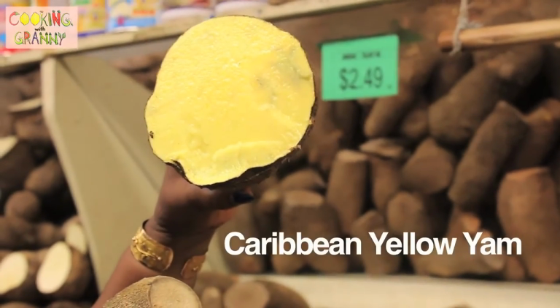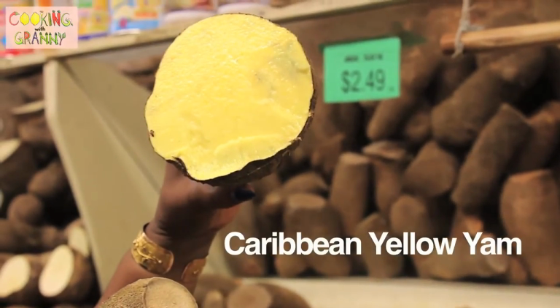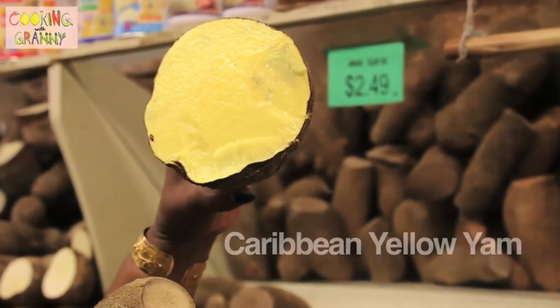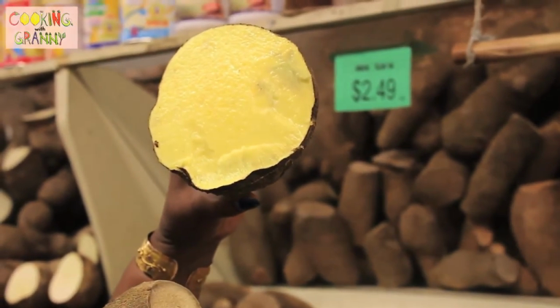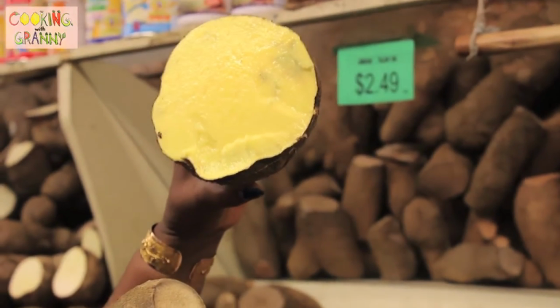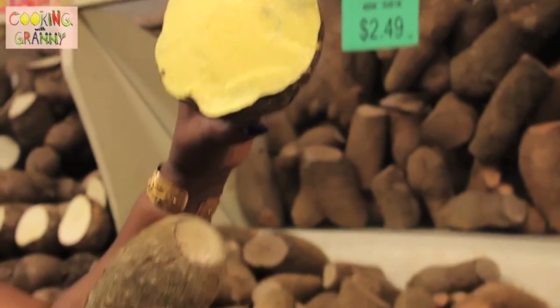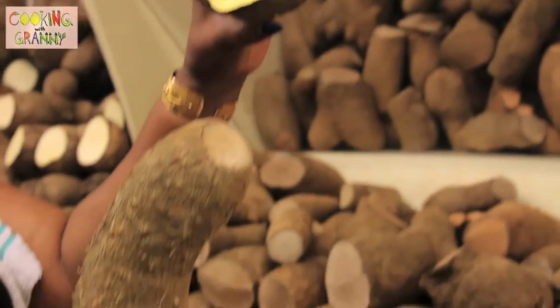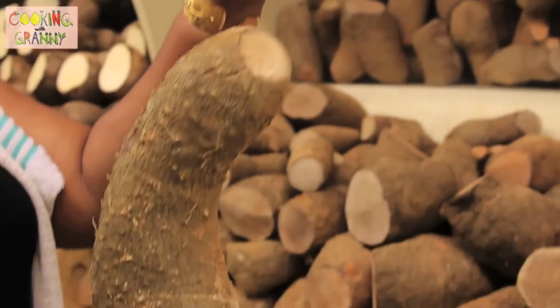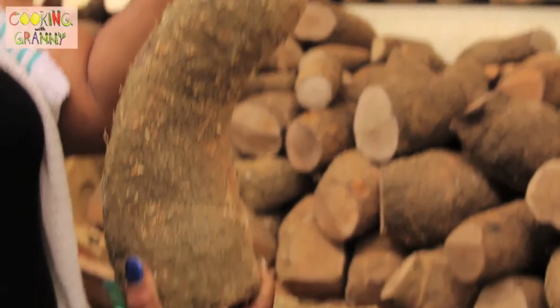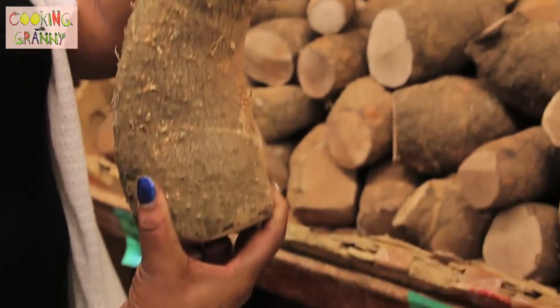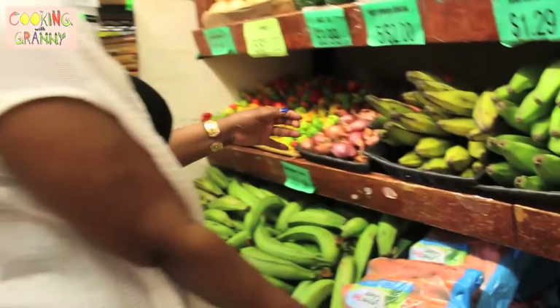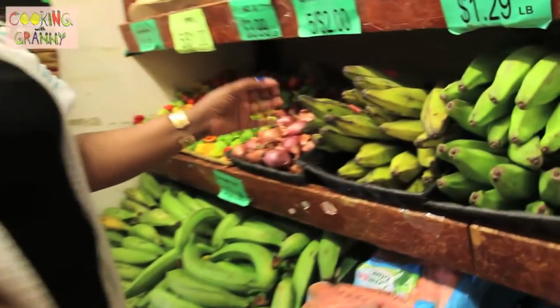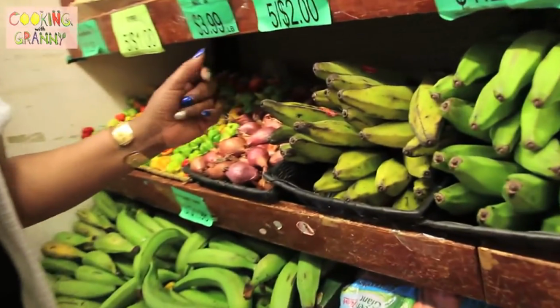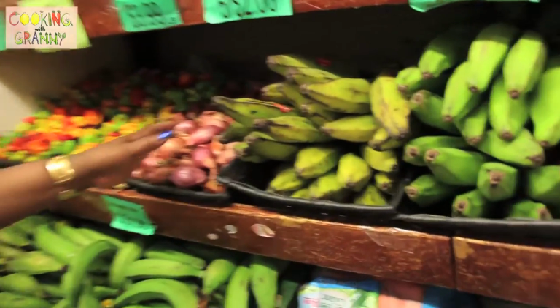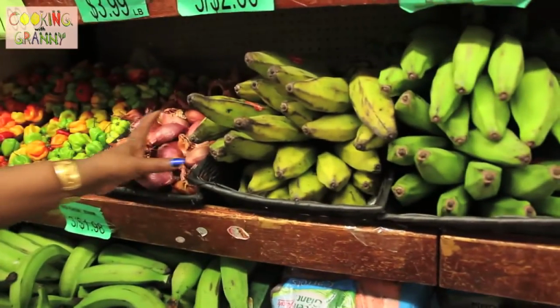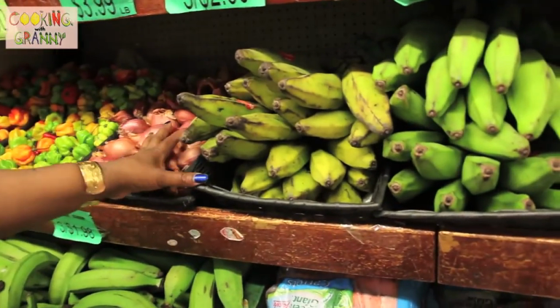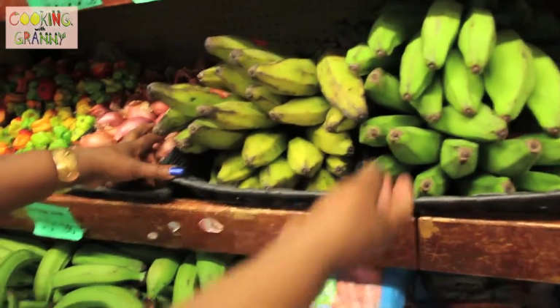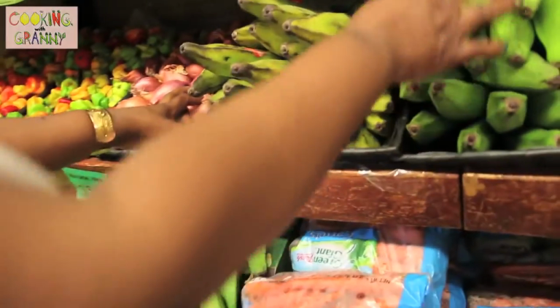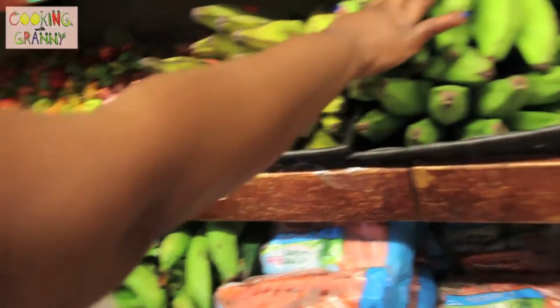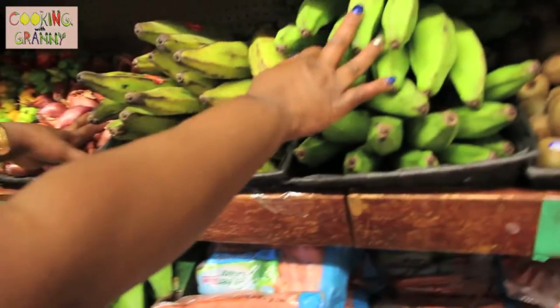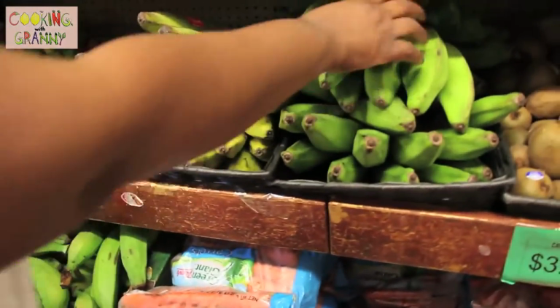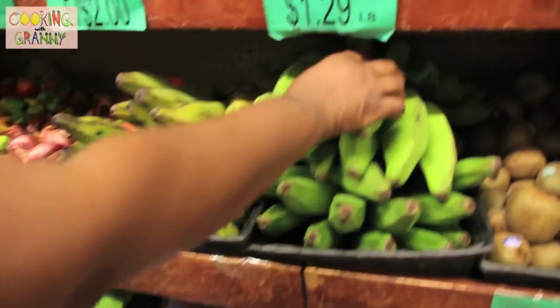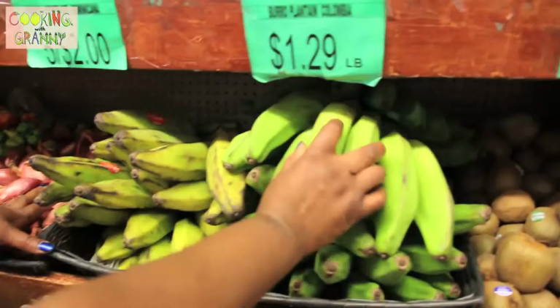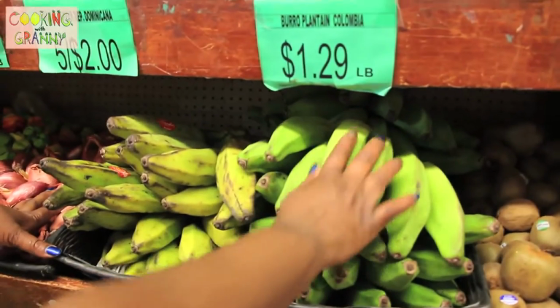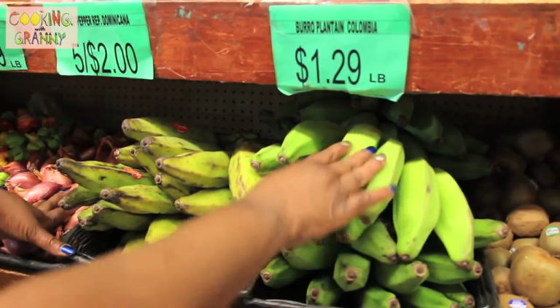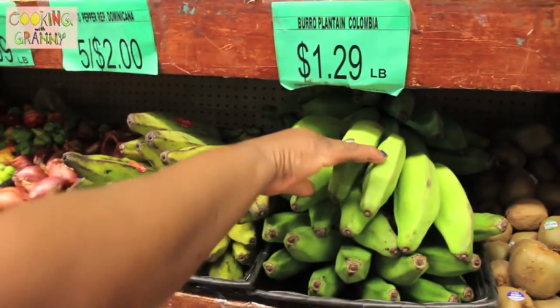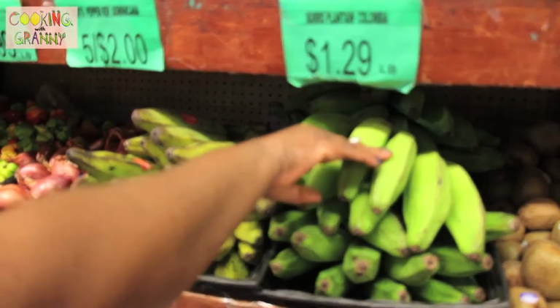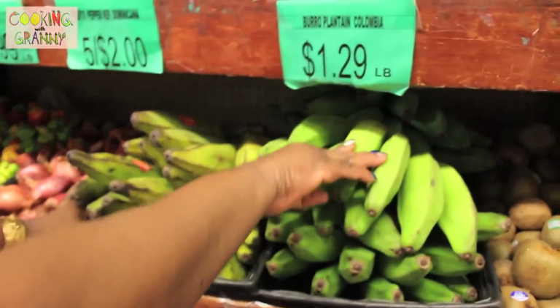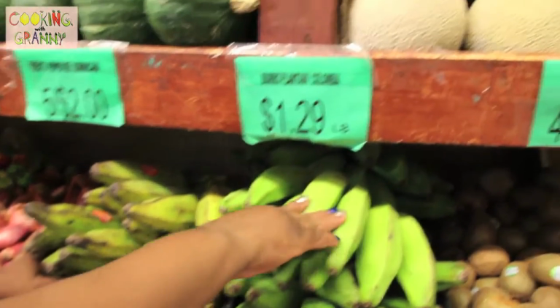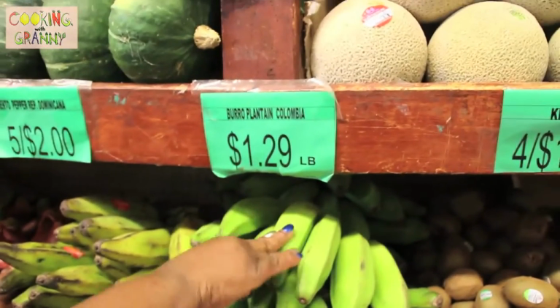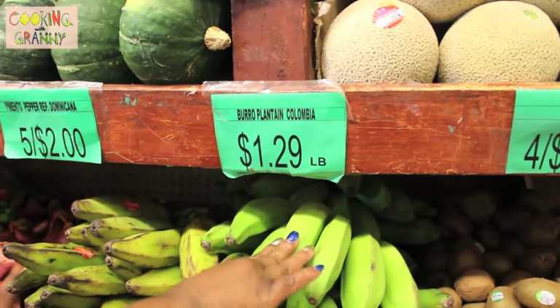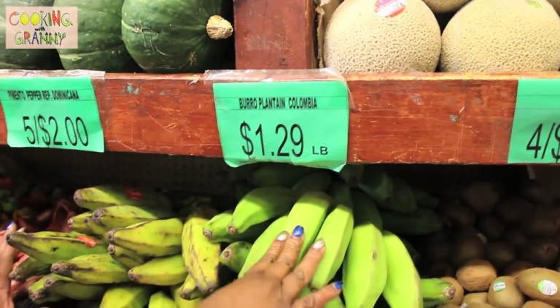I remember as a kid my mommy would go into the garden and she would bring these home. Here, this is known by different names, but back home we grew up calling it buck buck. It's really good in fish.